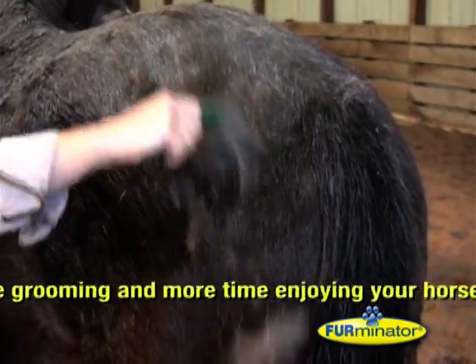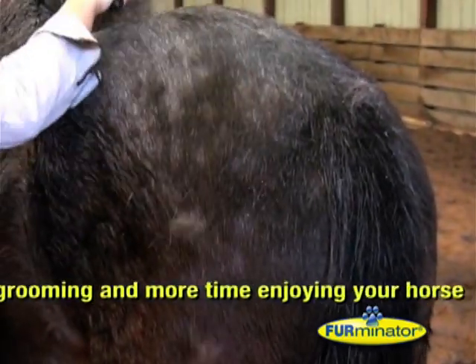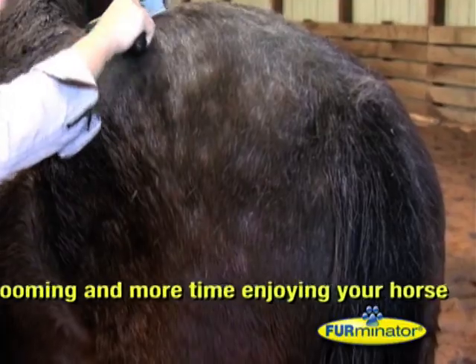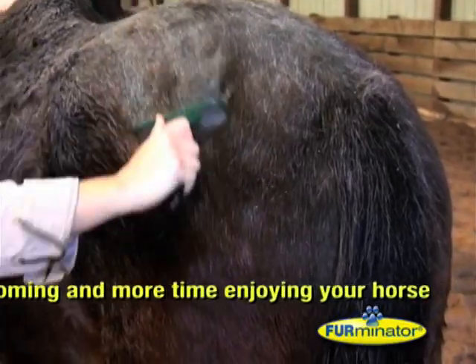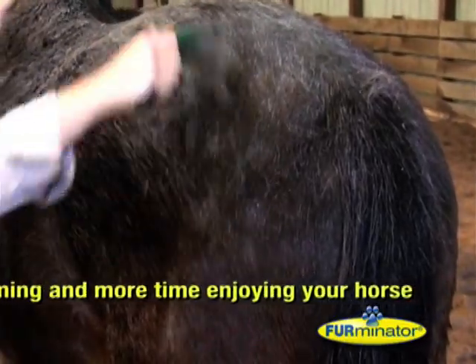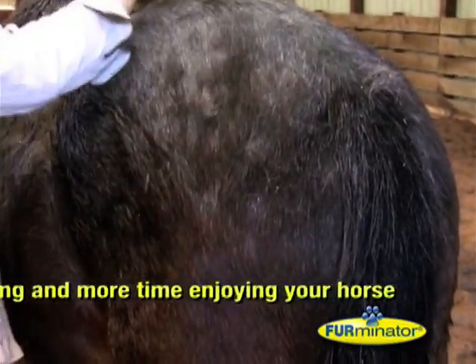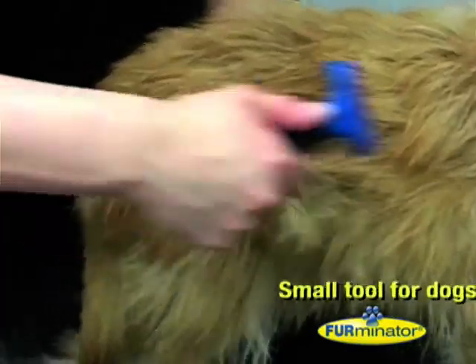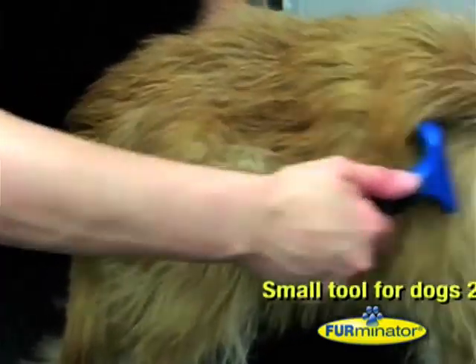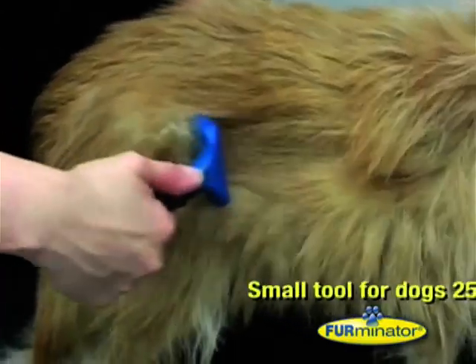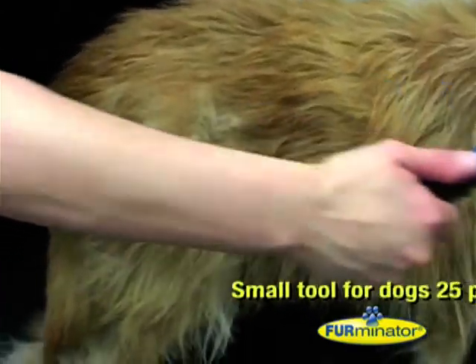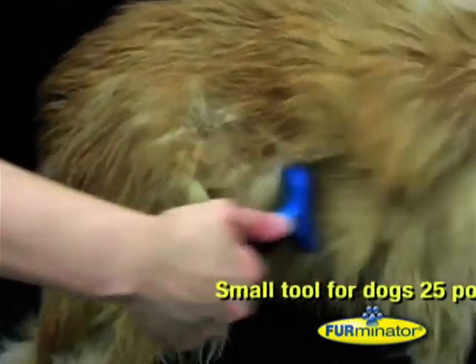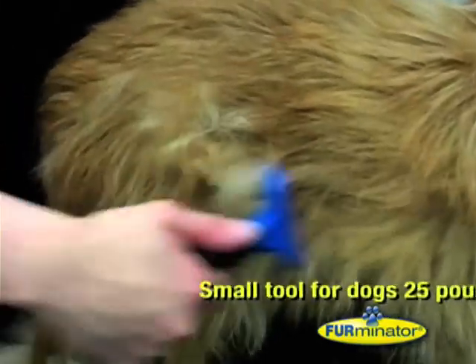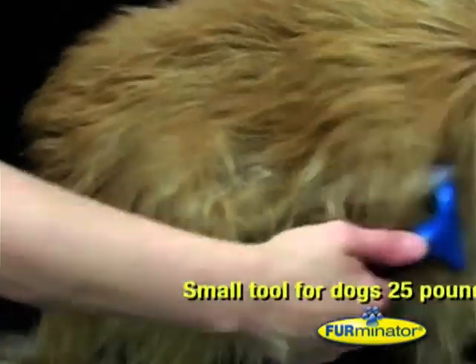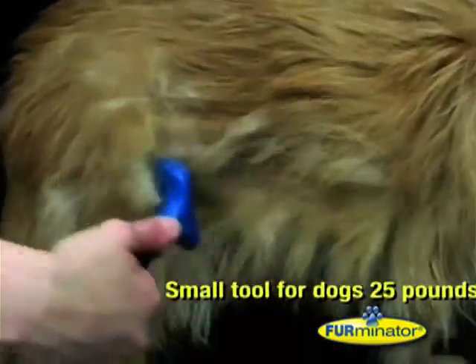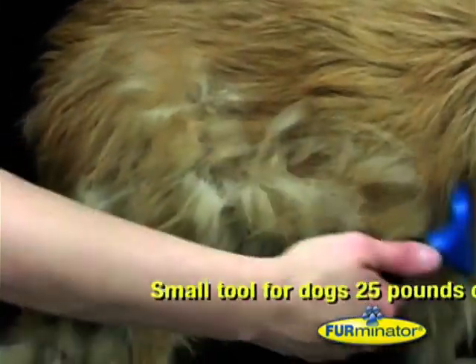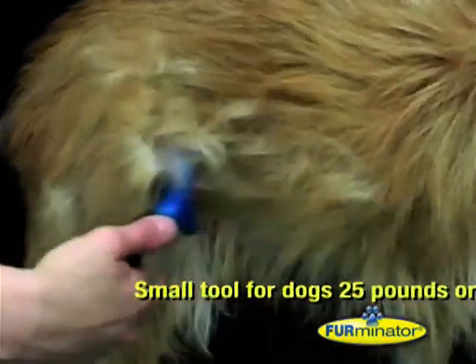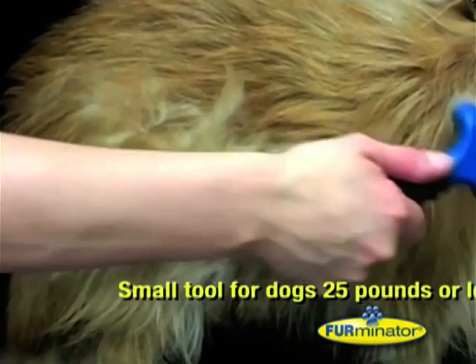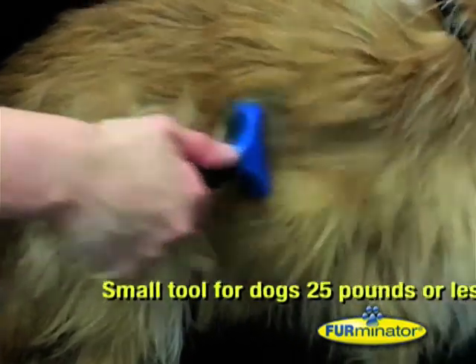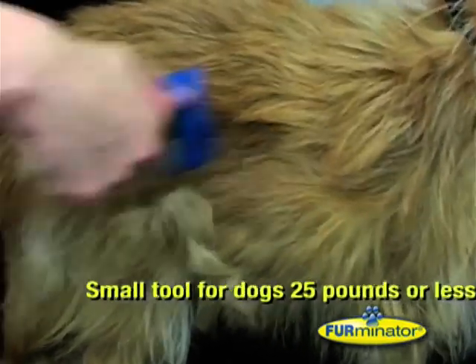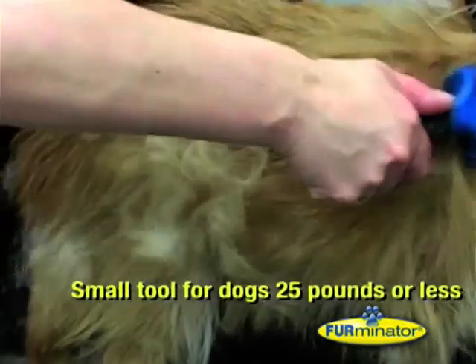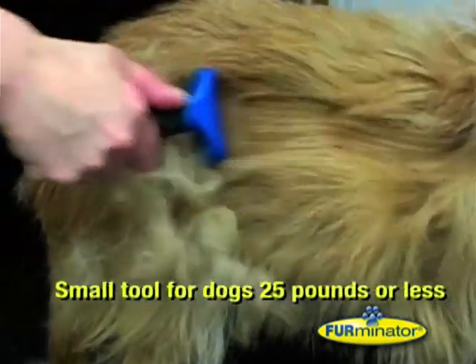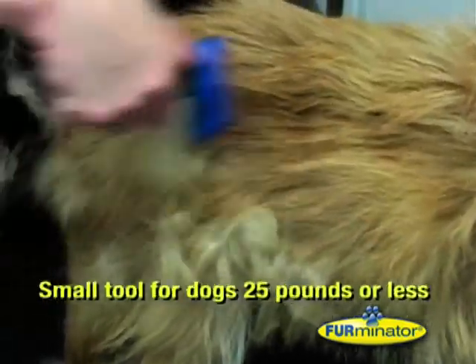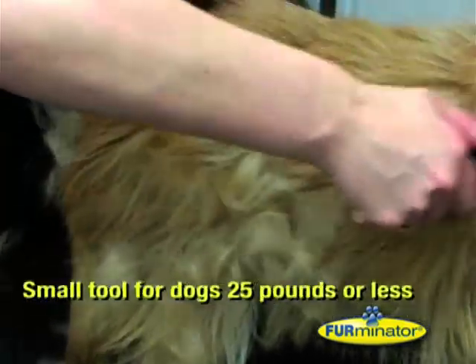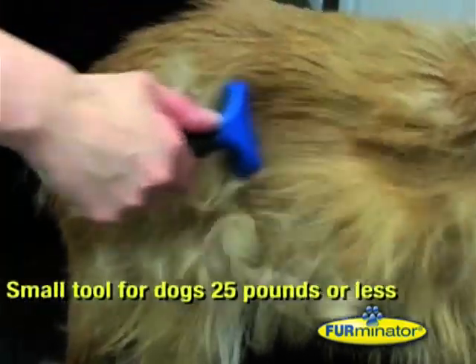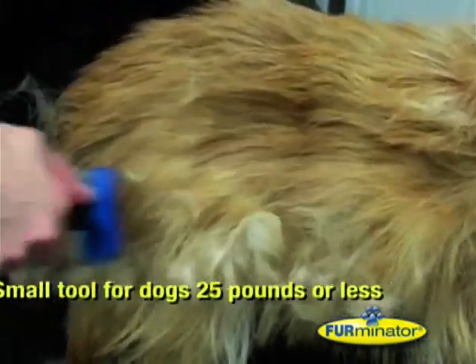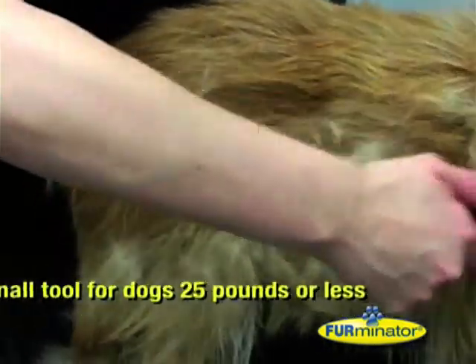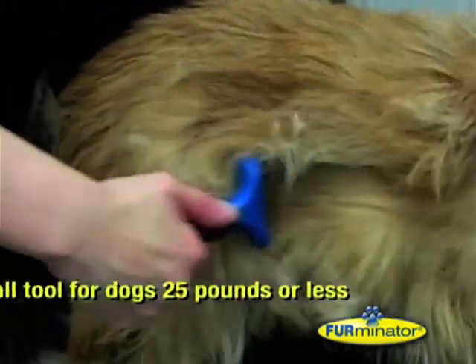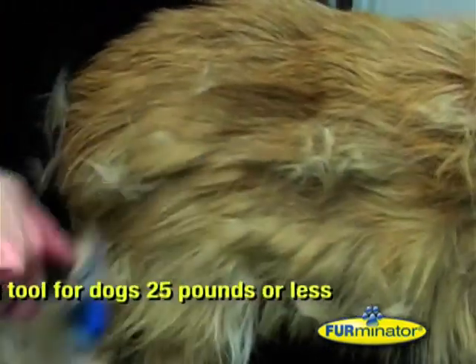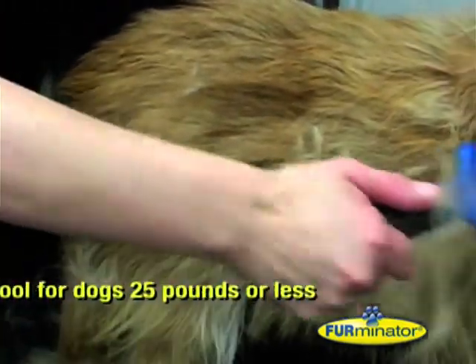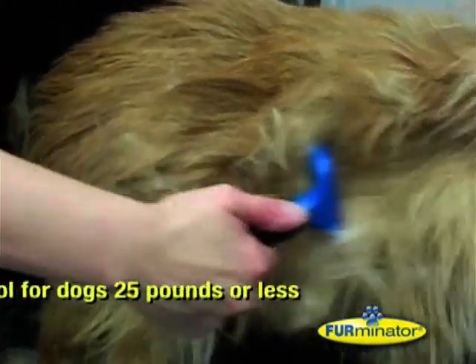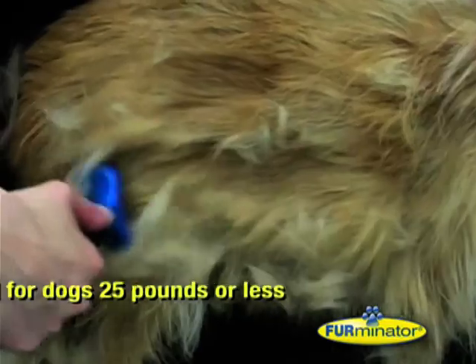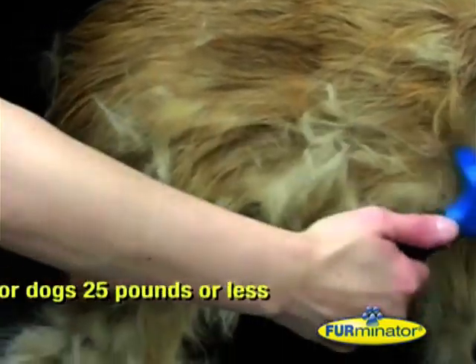There's a Furminator to suit every size of animal. The small tool is recommended for dogs weighing 11kg or less. It's great for those similar in size to a Border Terrier or a Westie.